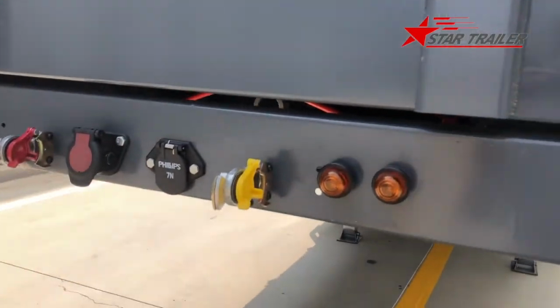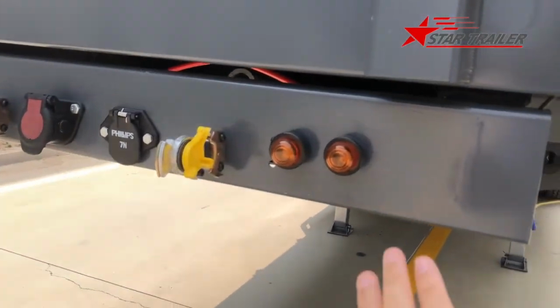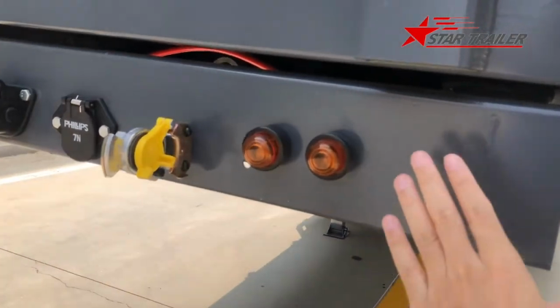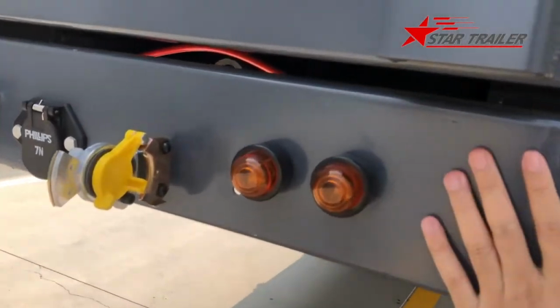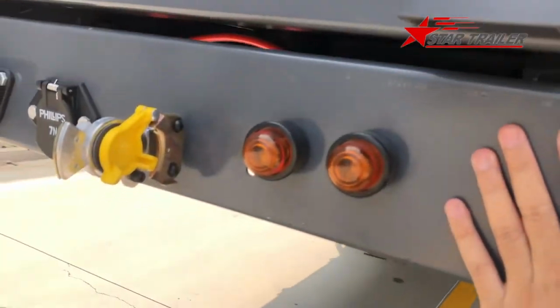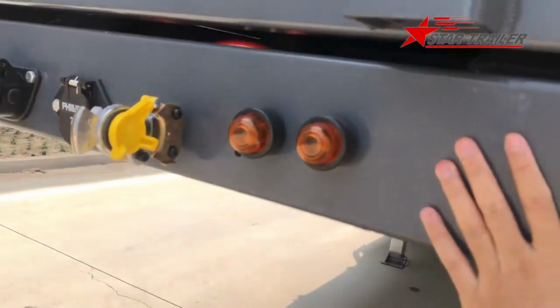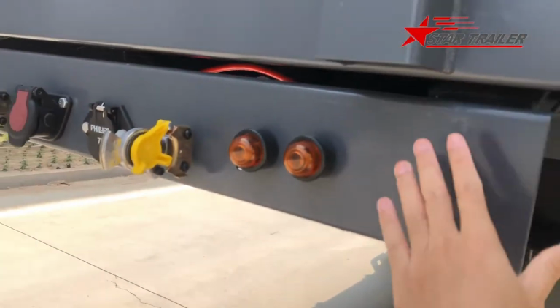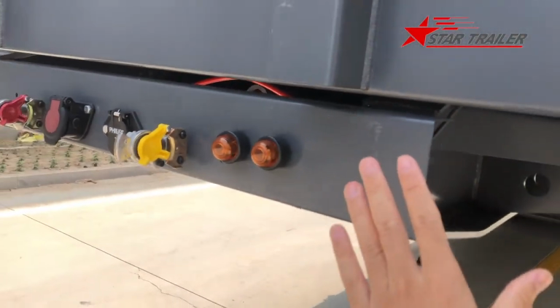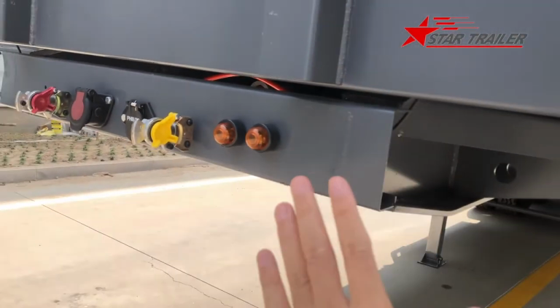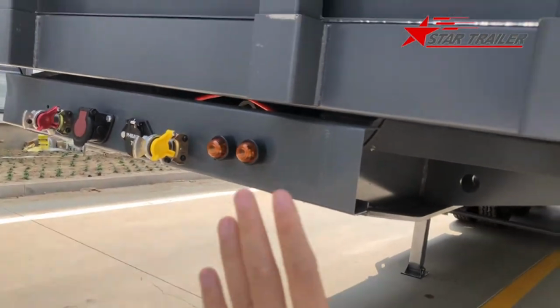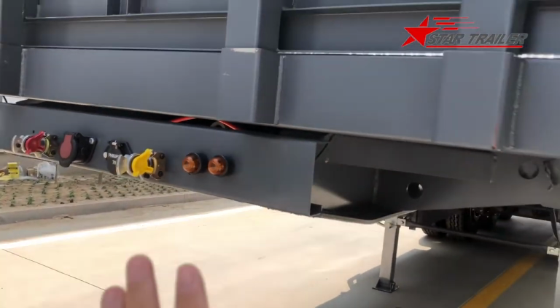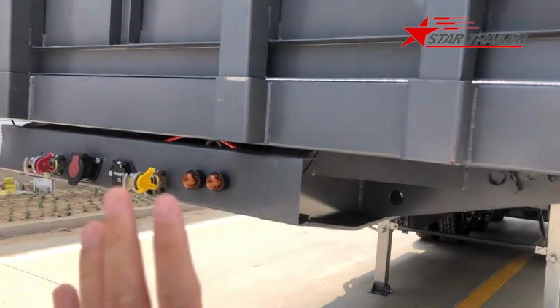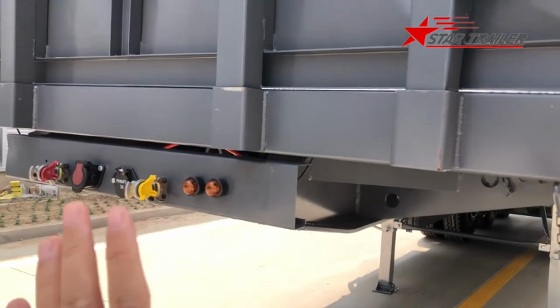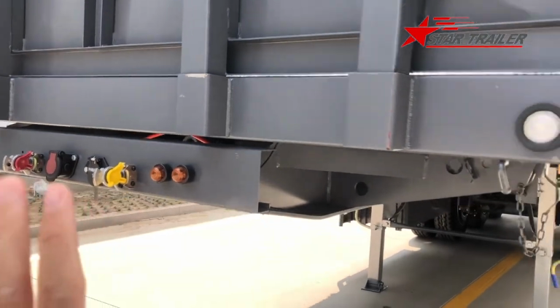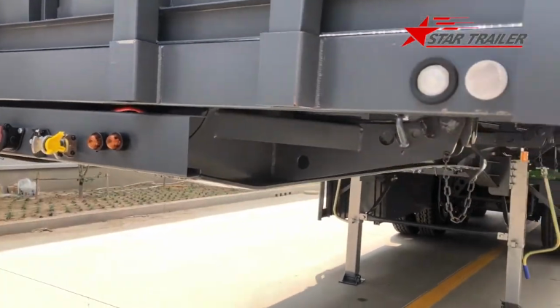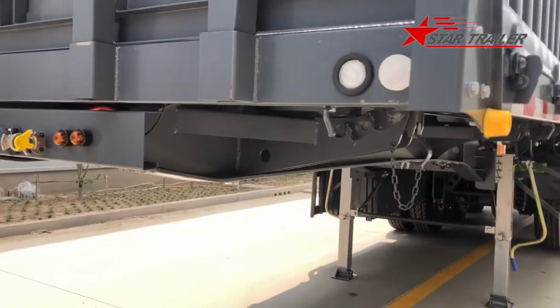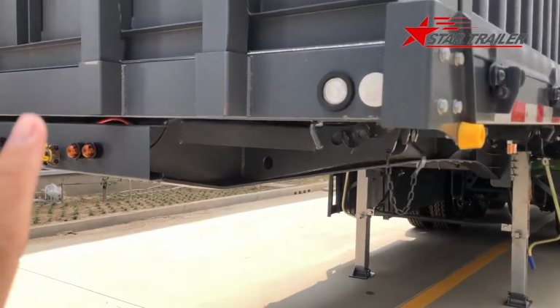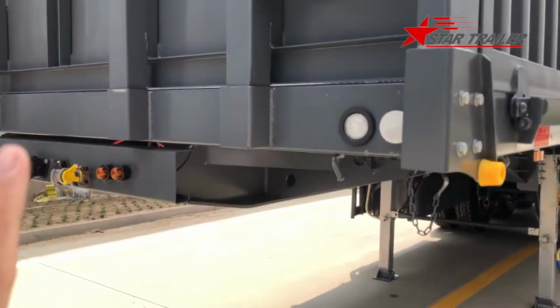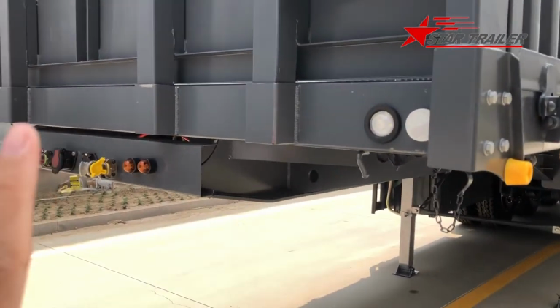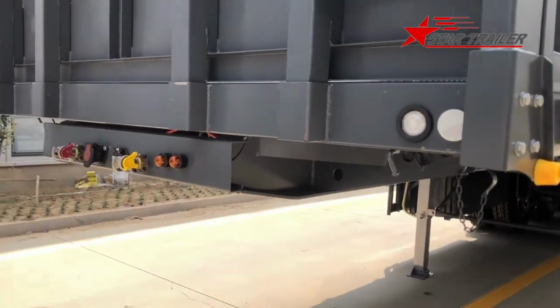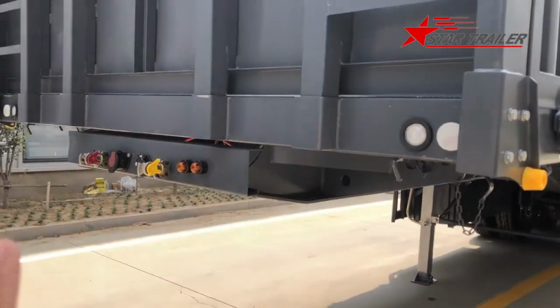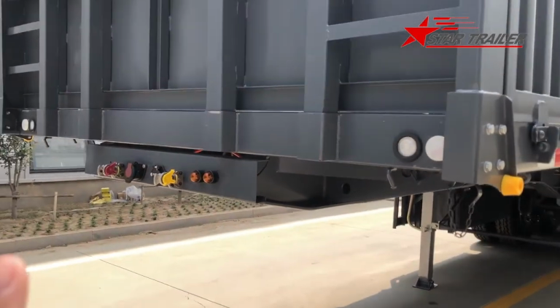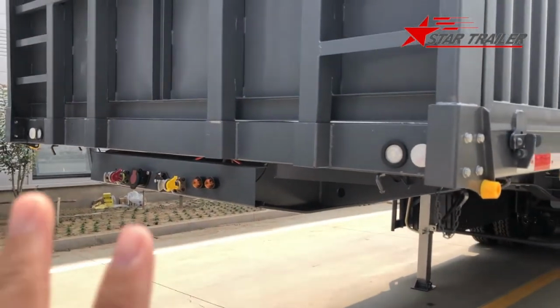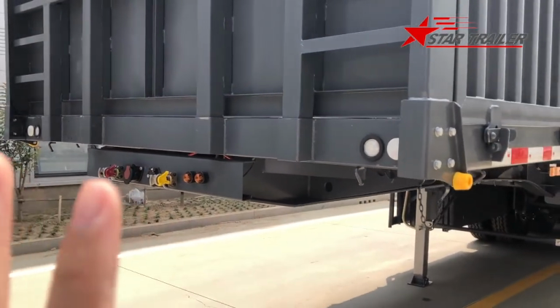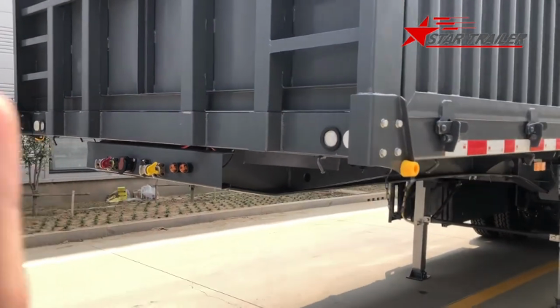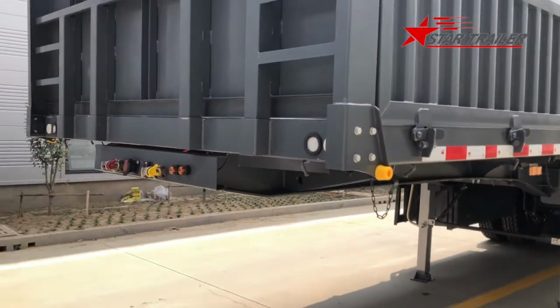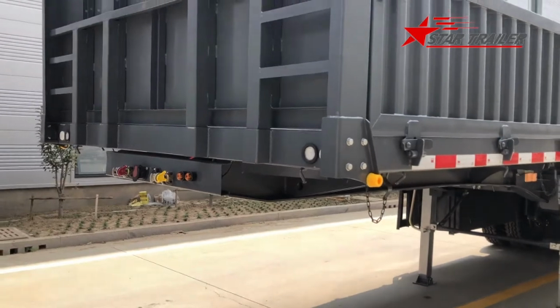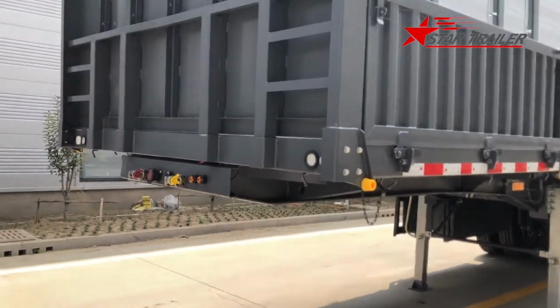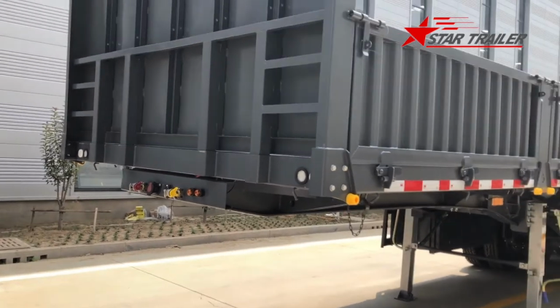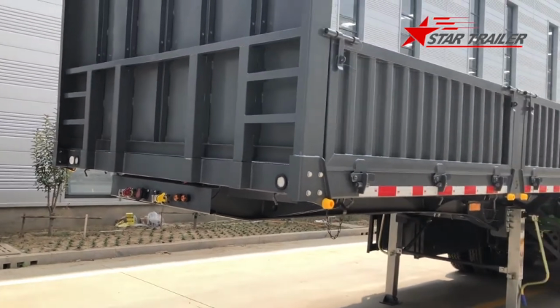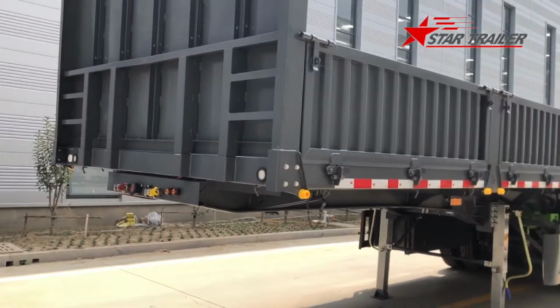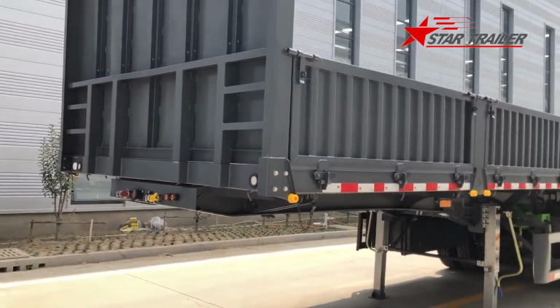You can see the frame. We have a subframe at the bottom of the body. This is a typical design for the dump trailer, even if it is a side dump trailer.